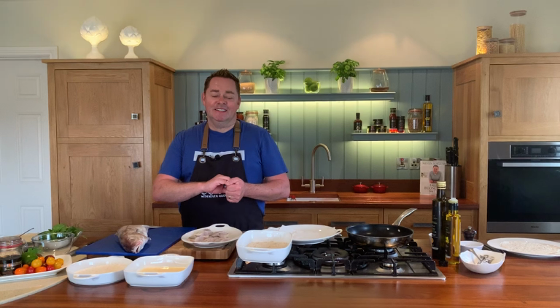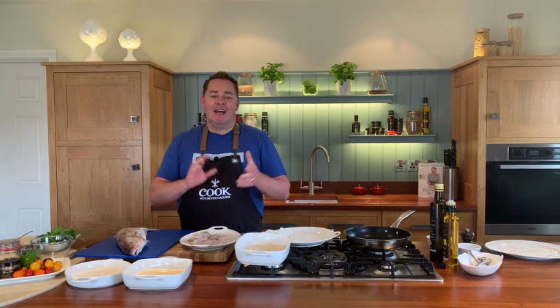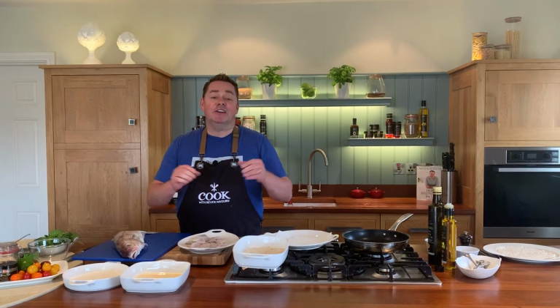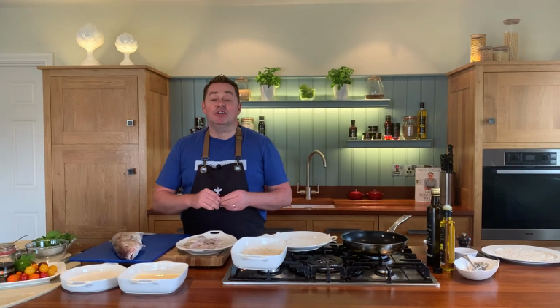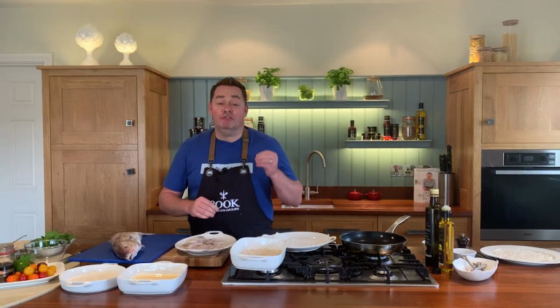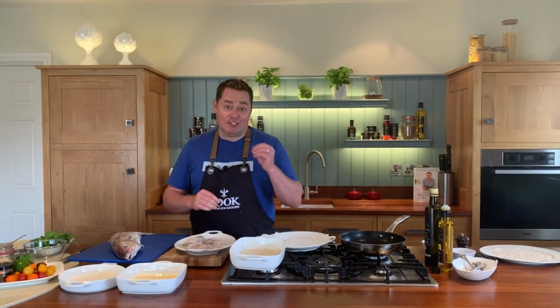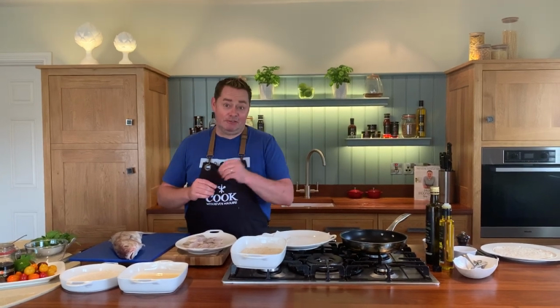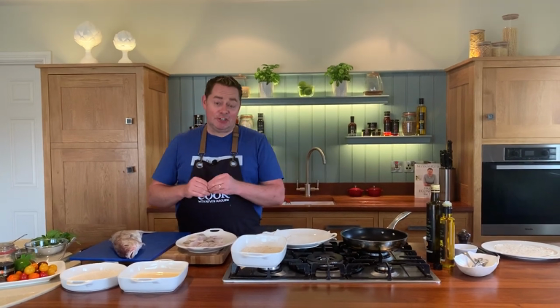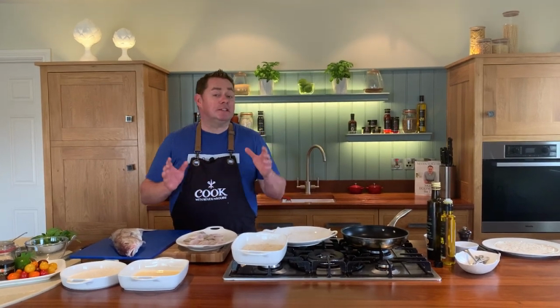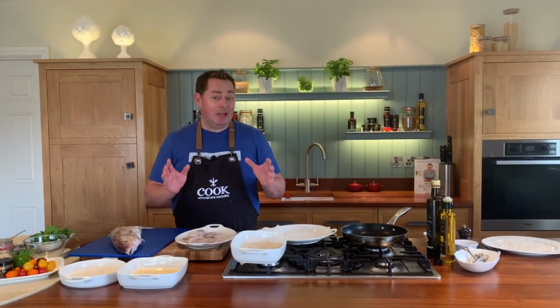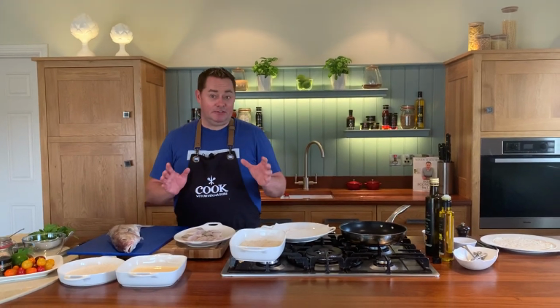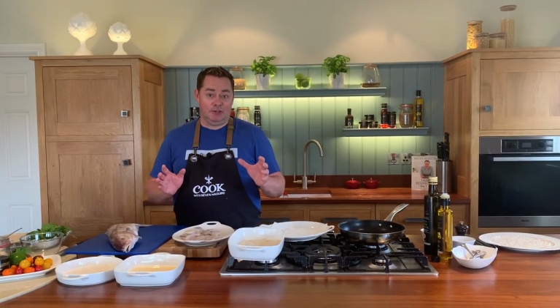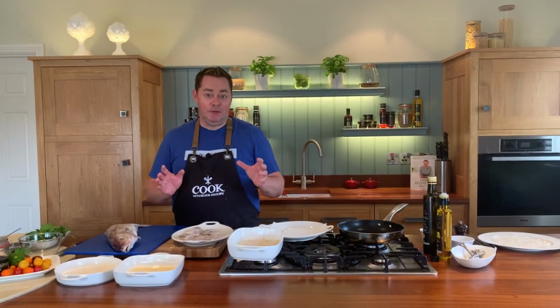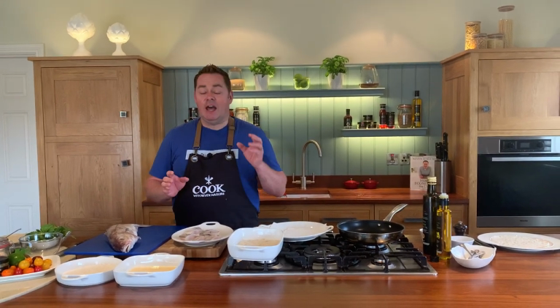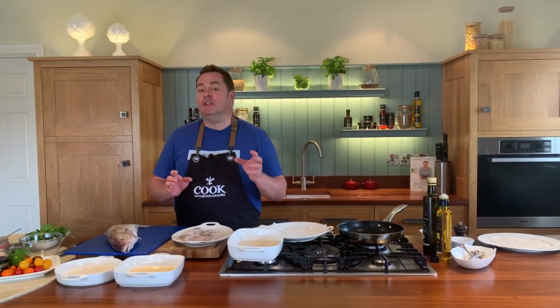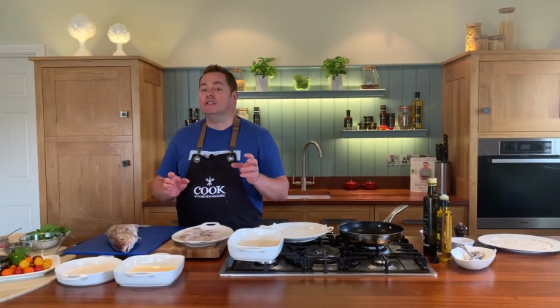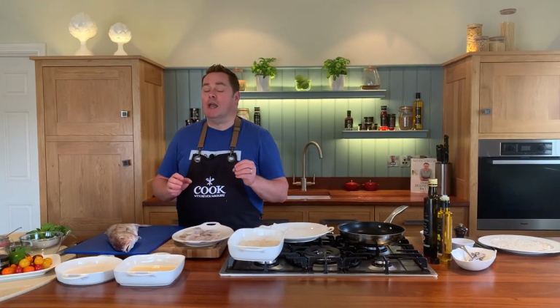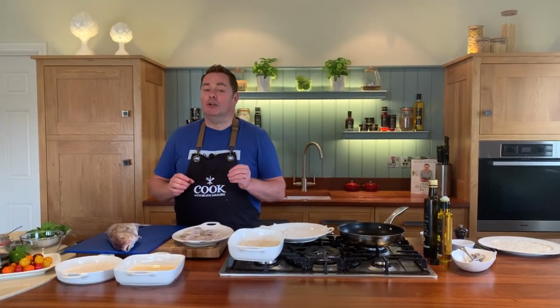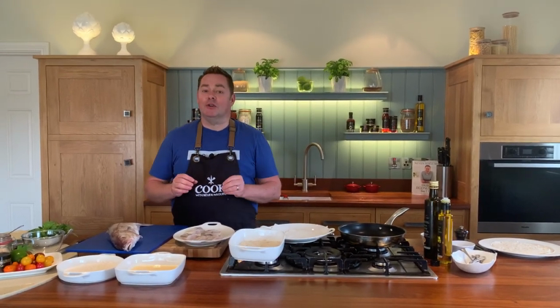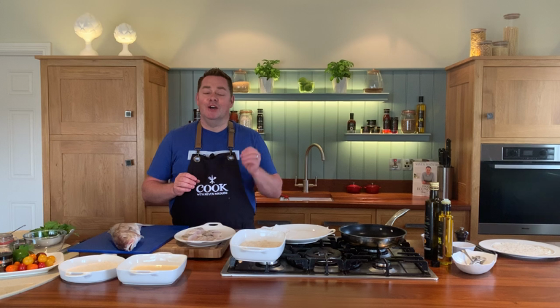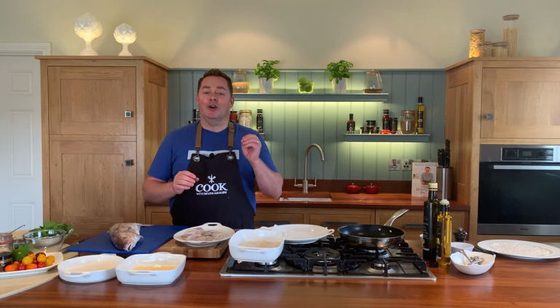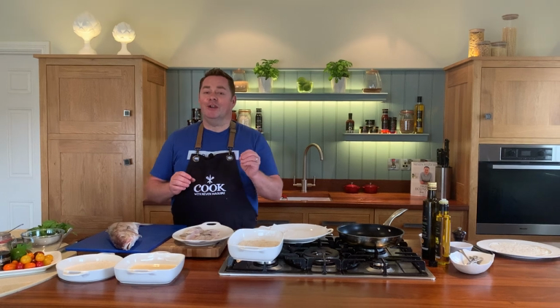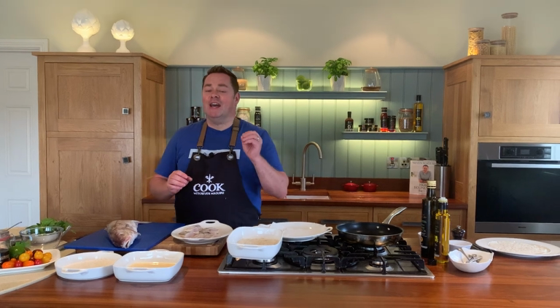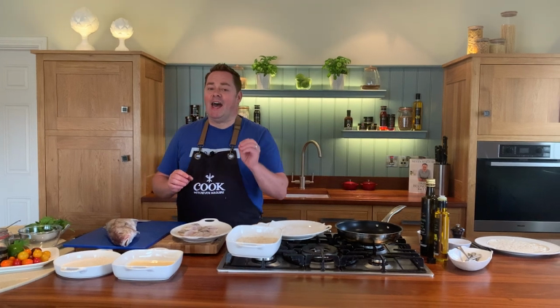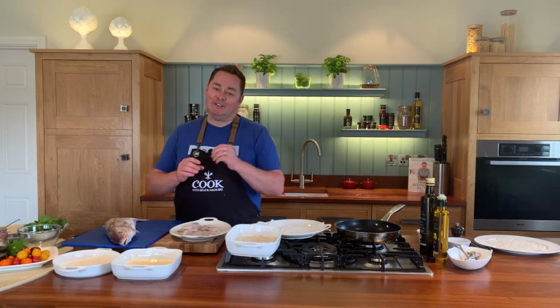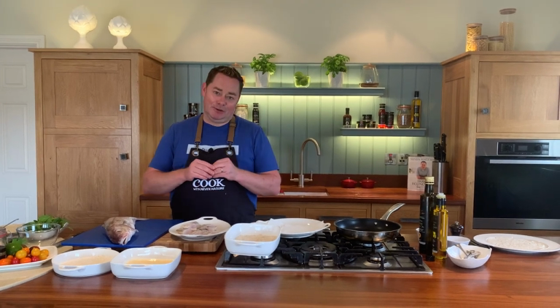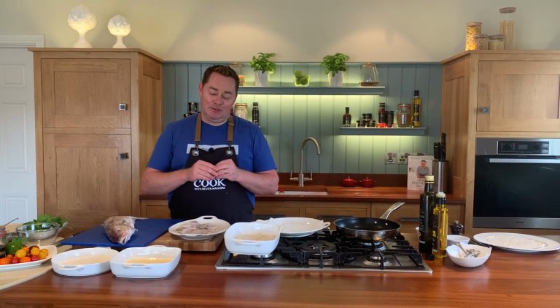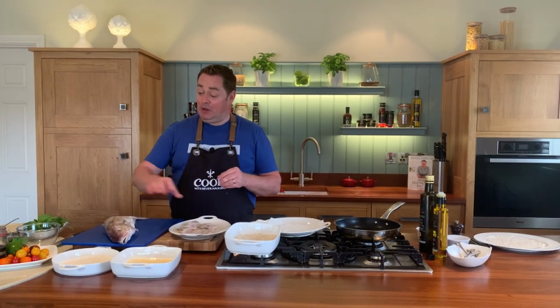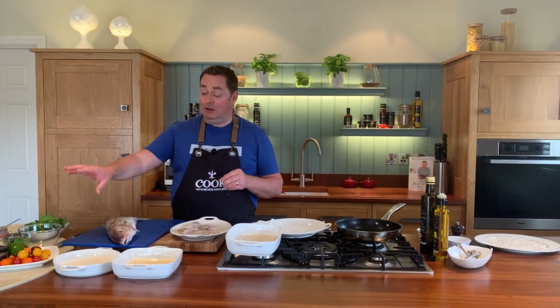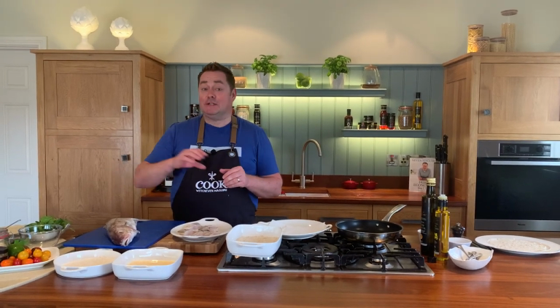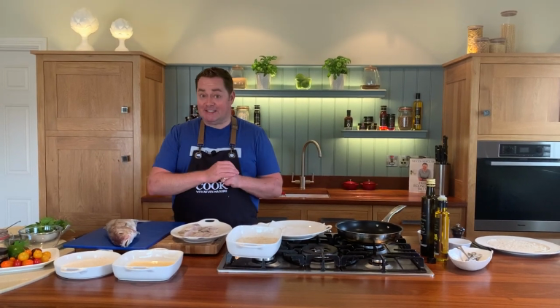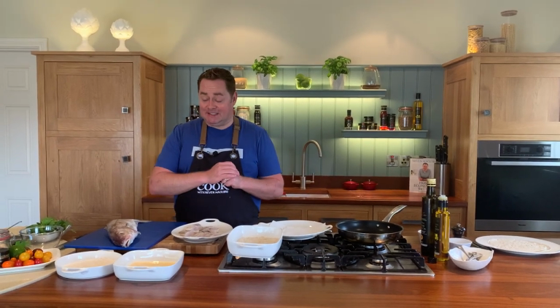Haddock is such a versatile fish and it's plentiful too. For this recipe I'm going to show you curried haddock tacos with a lovely tomato salsa.